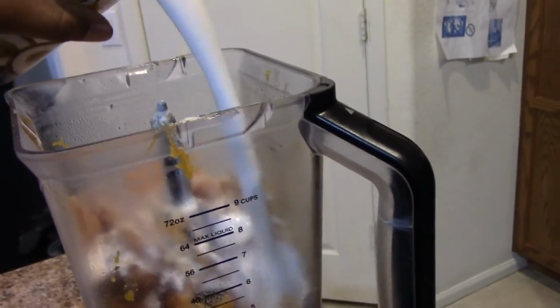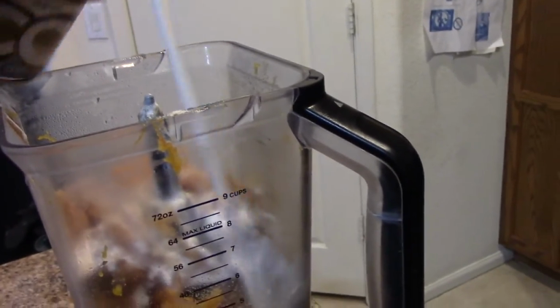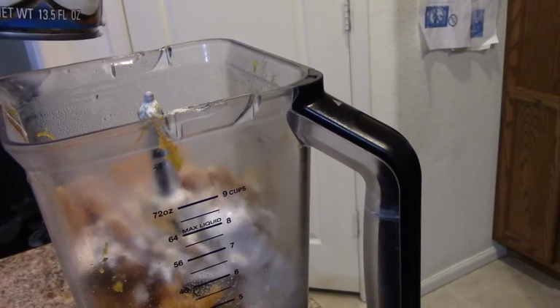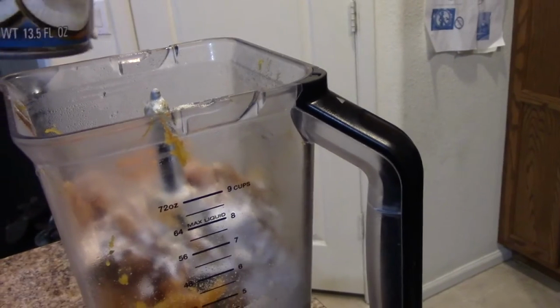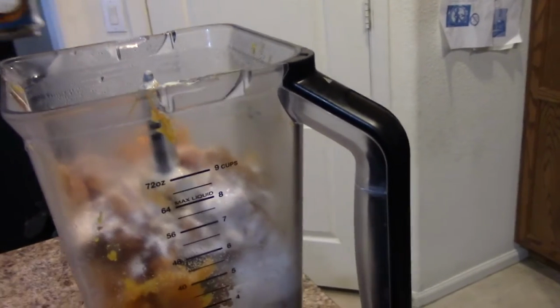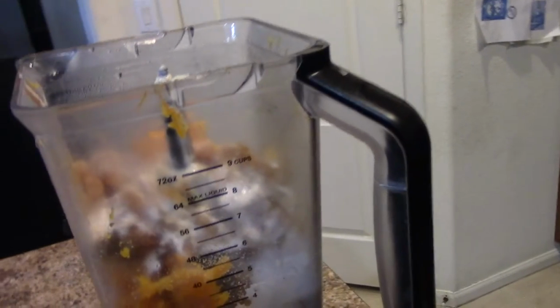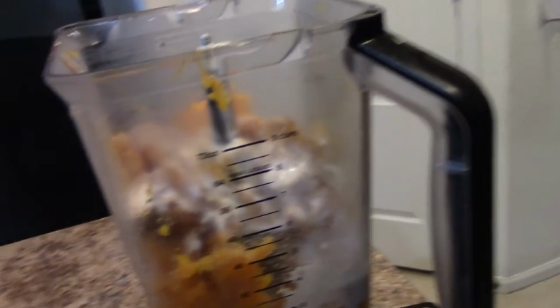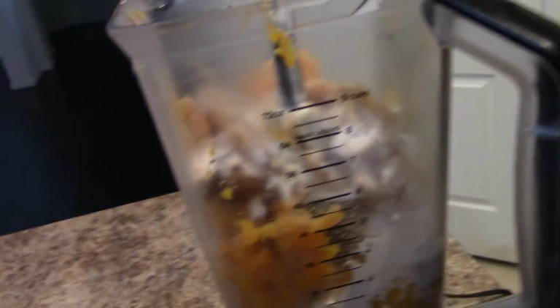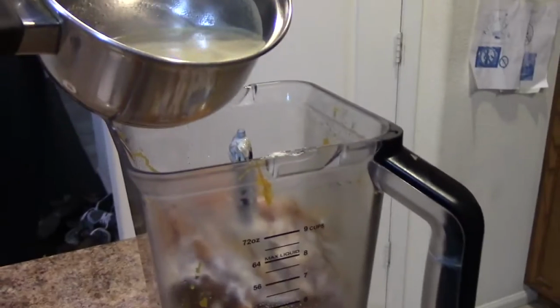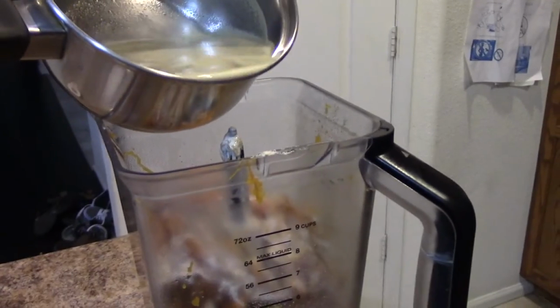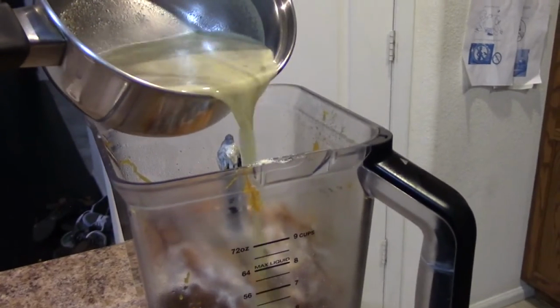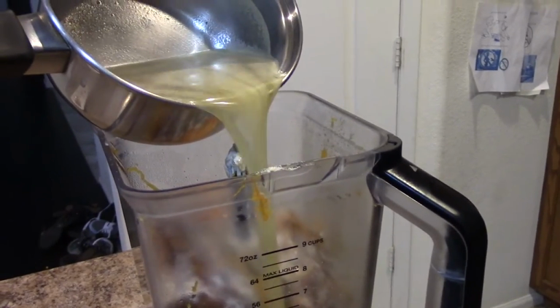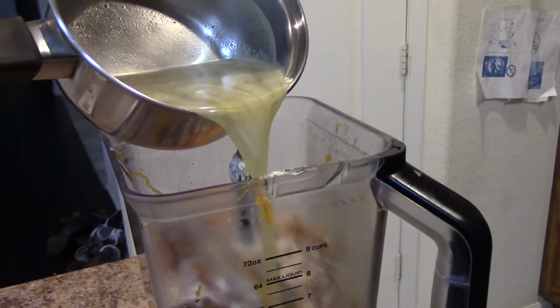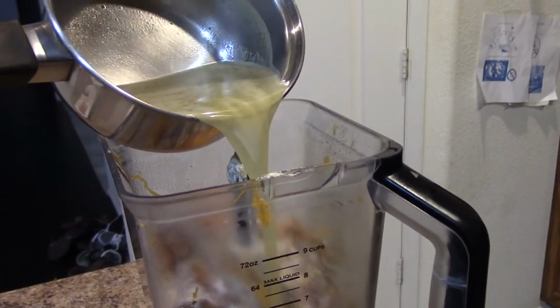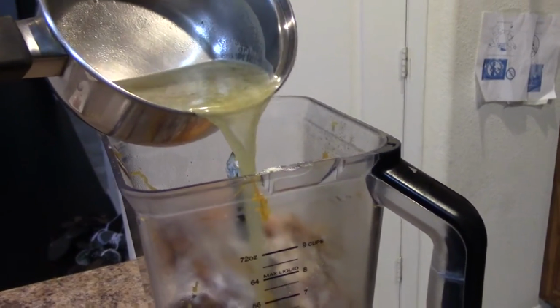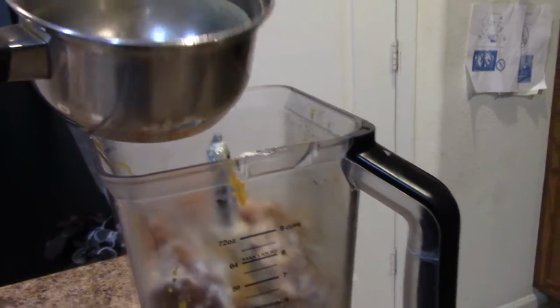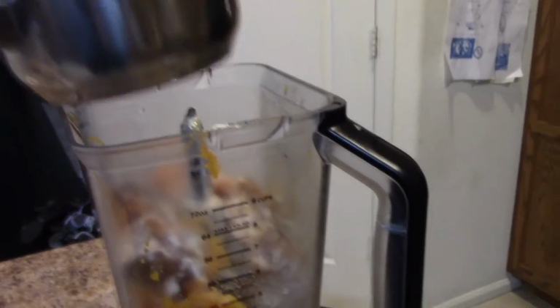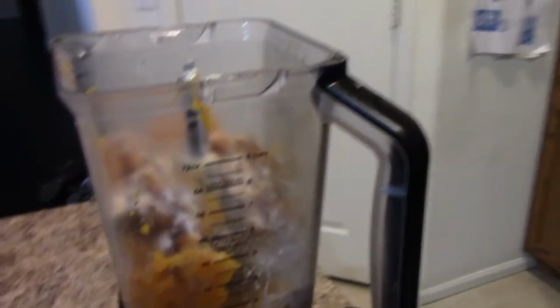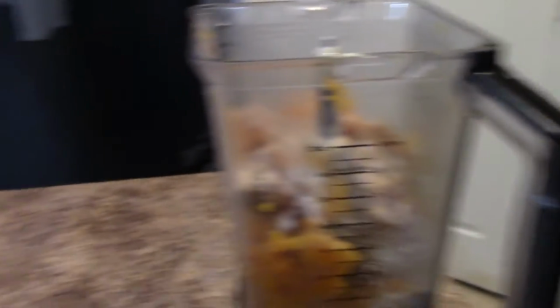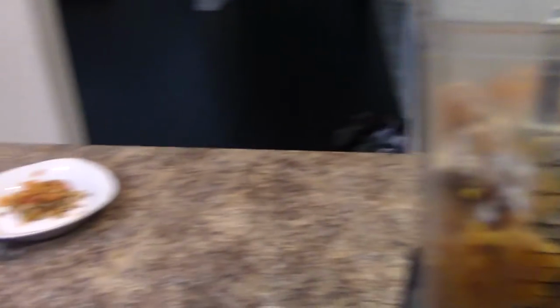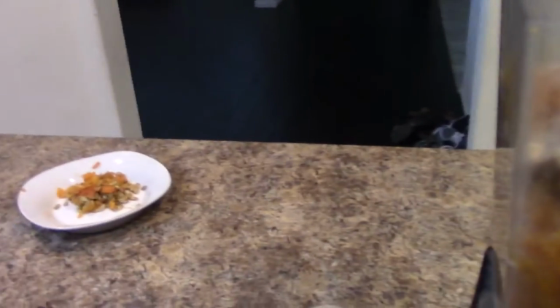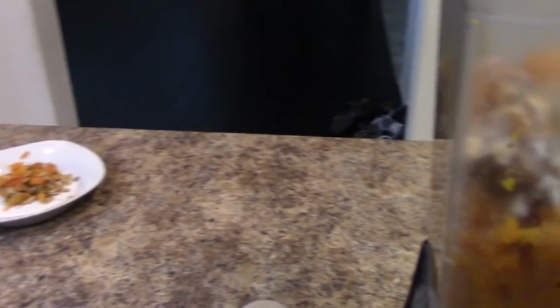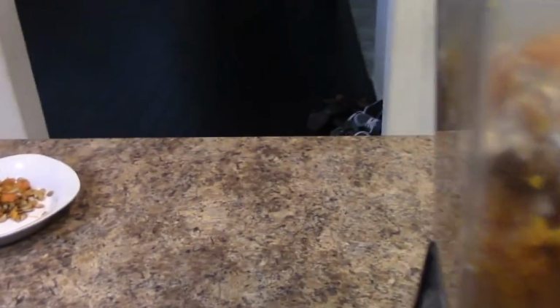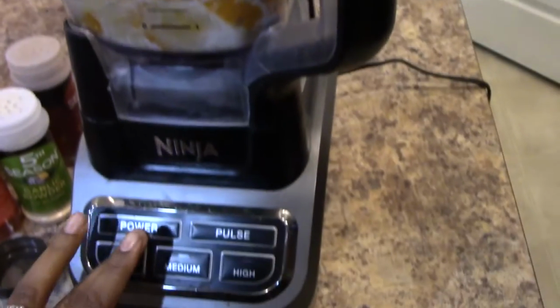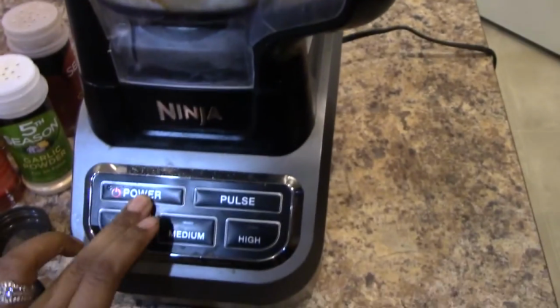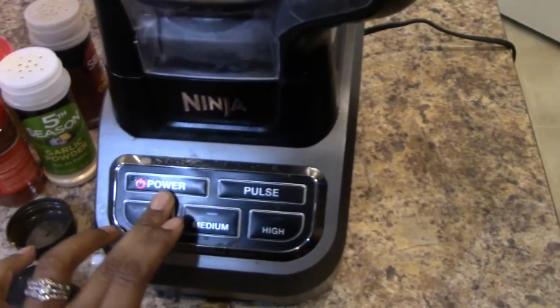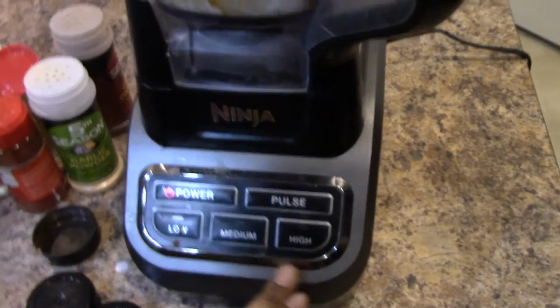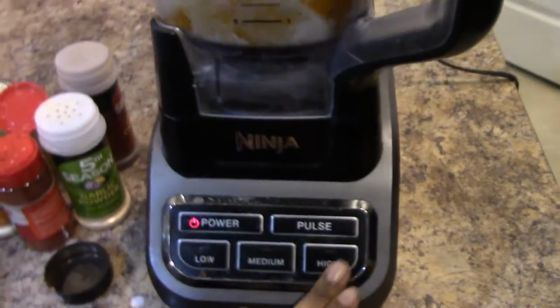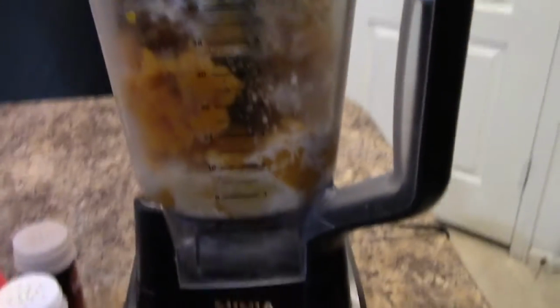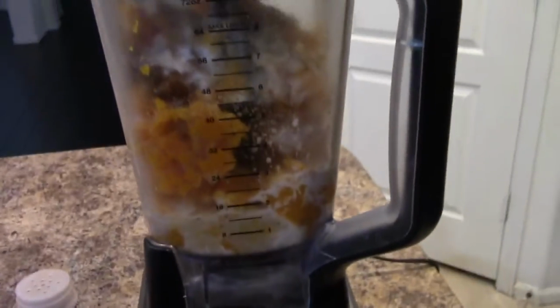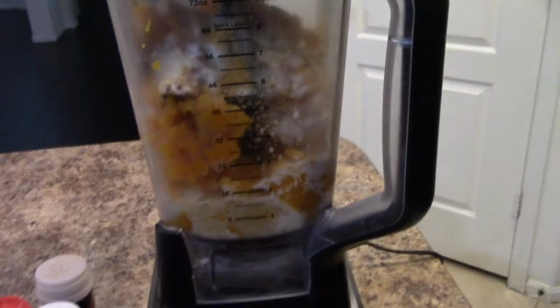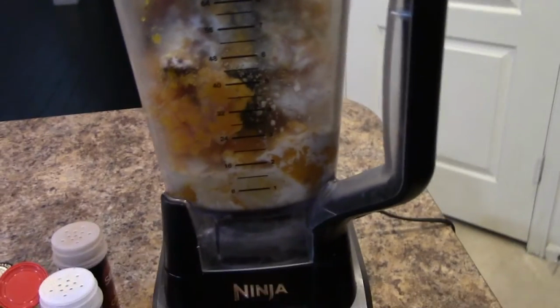Sometimes I like to add carrots and potatoes, but this is as simple as it gets. That right there is the chicken stock, and before that was the coconut milk. I'm going to blend it on high until it's smooth. If I need to add more liquid, I can.